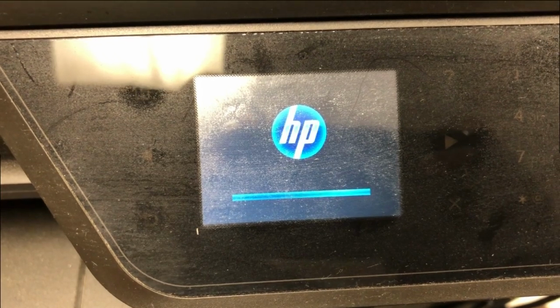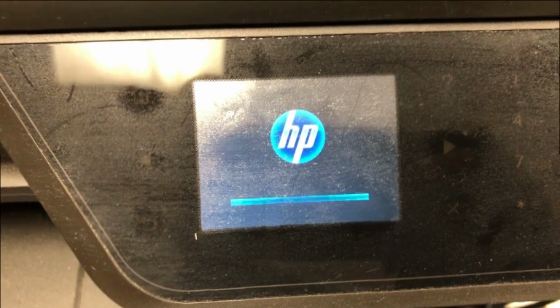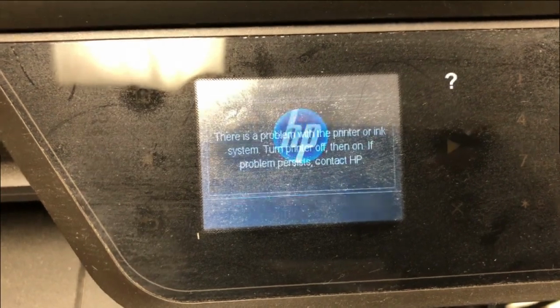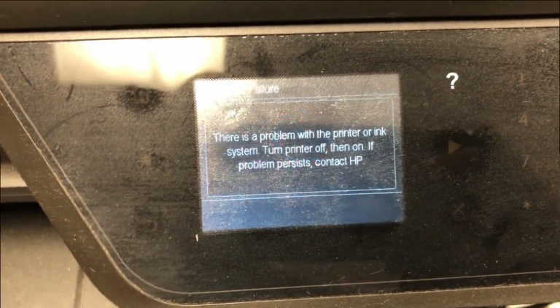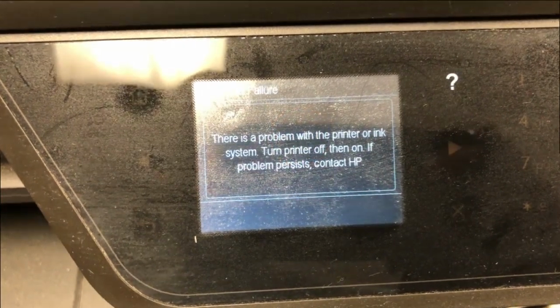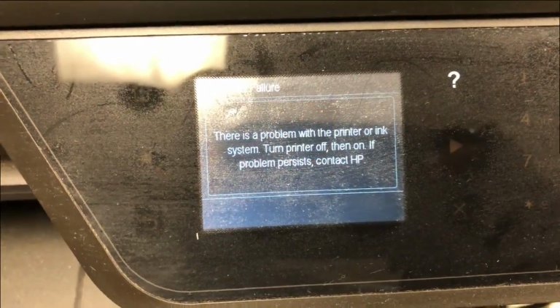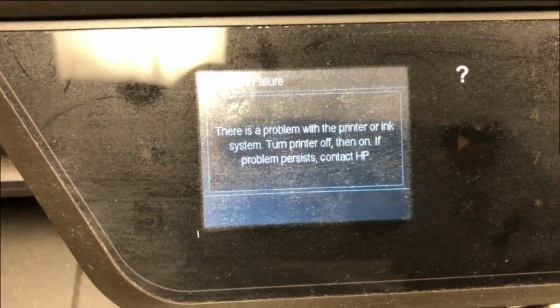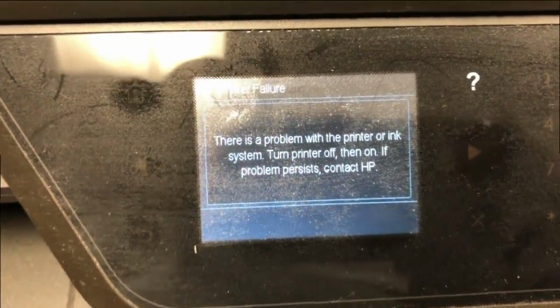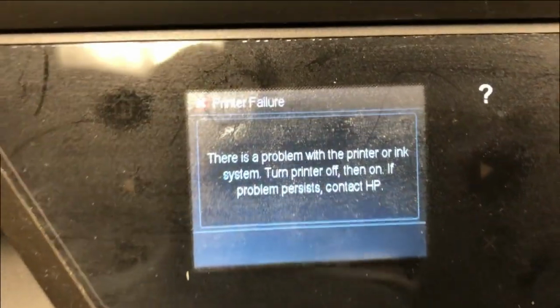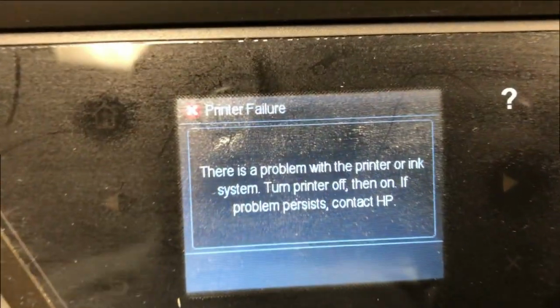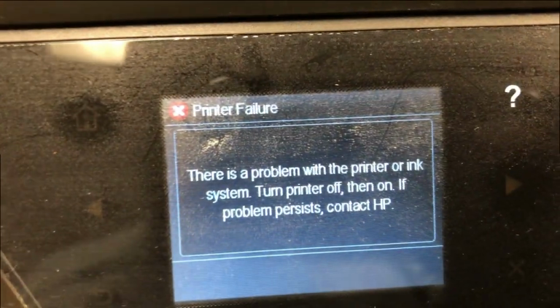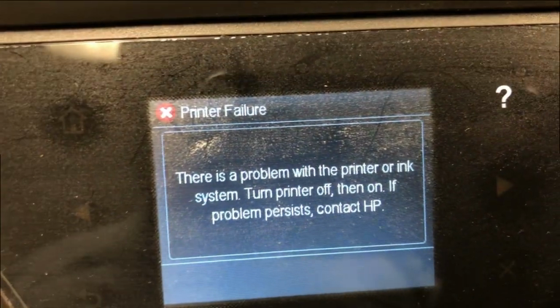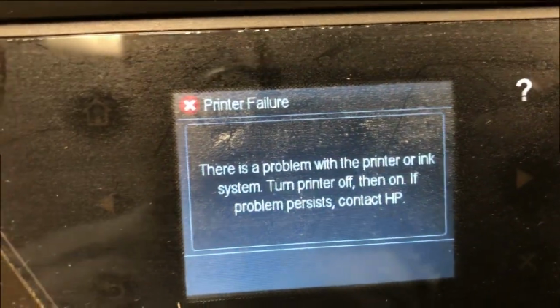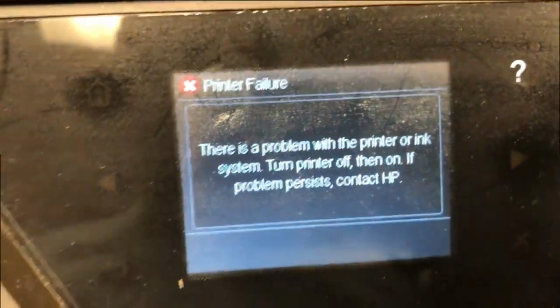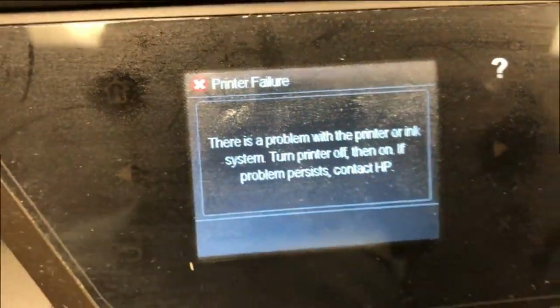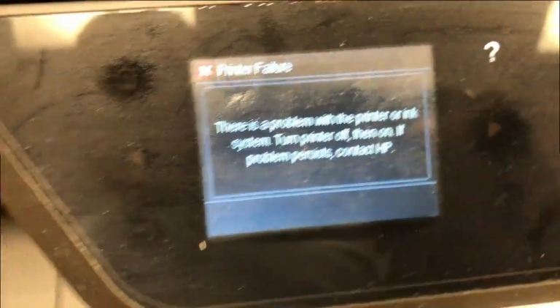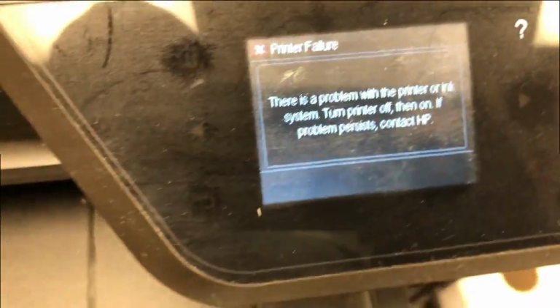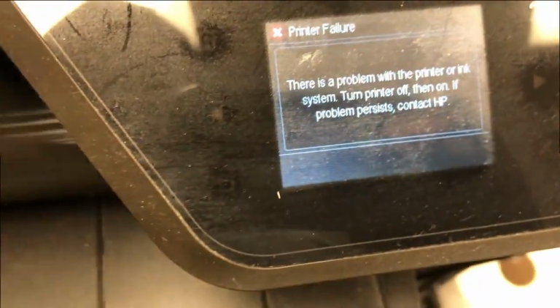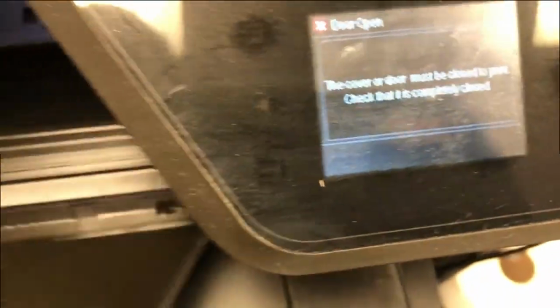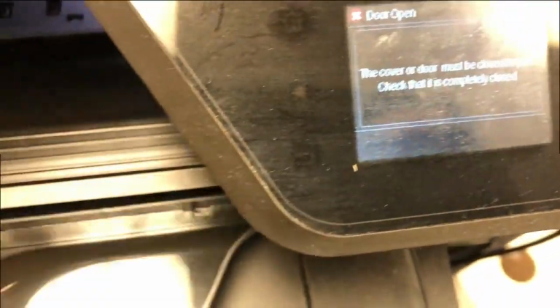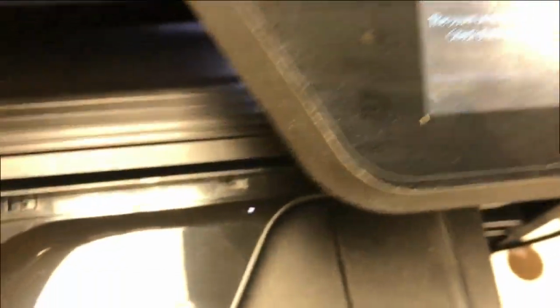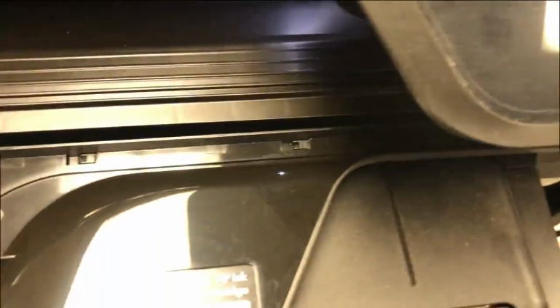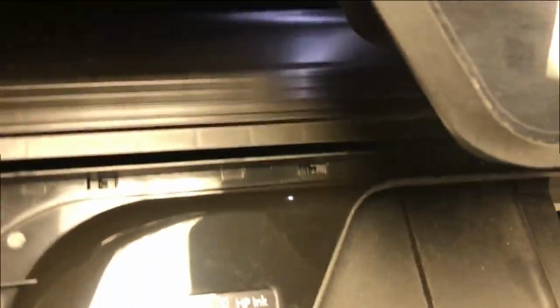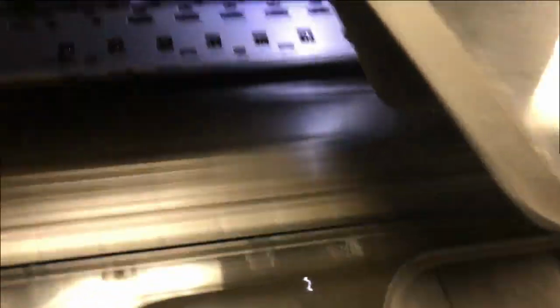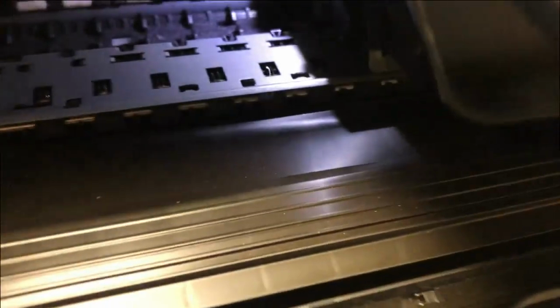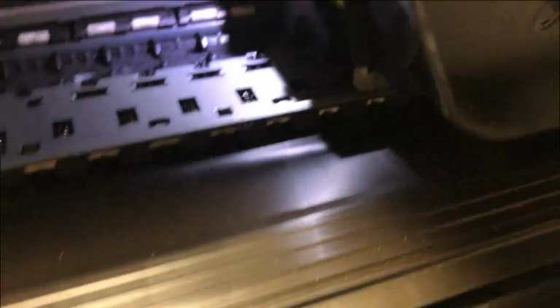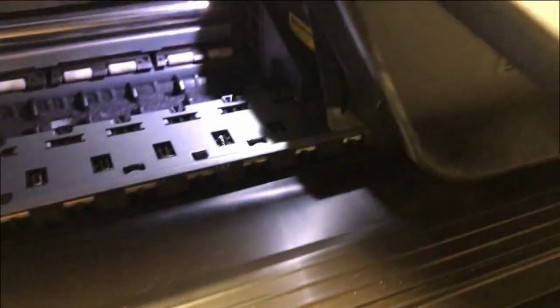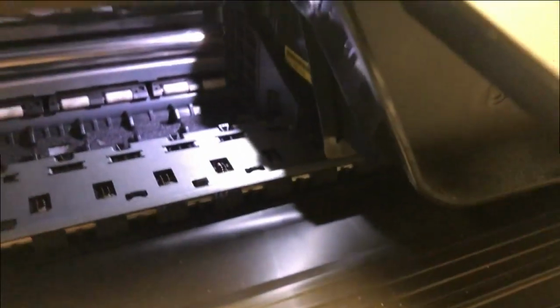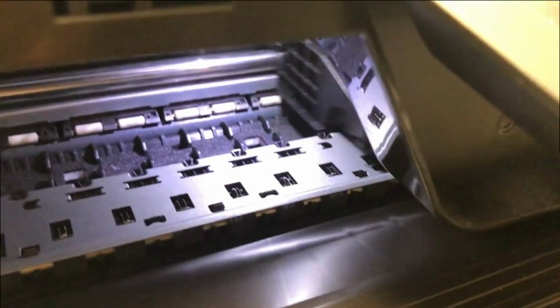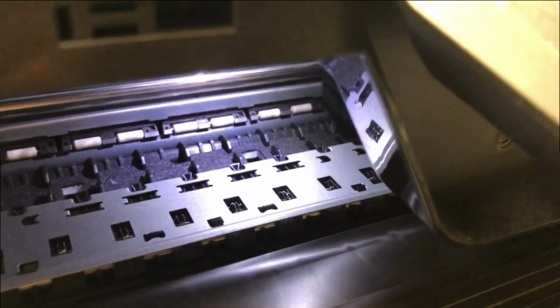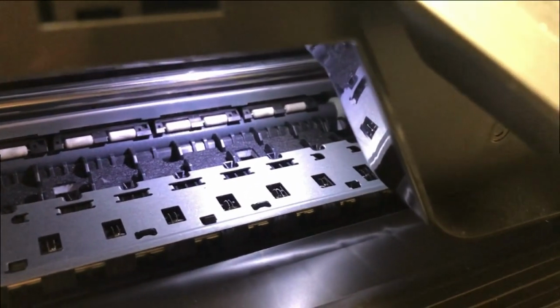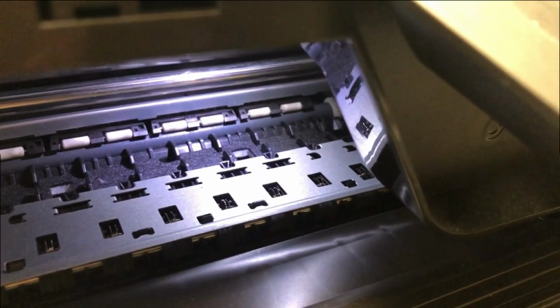Hey guys, it's Kevin. Today we're going to talk about how to fix this problem — there's some problem with the printer or ink system. It's actually pretty easy to fix.